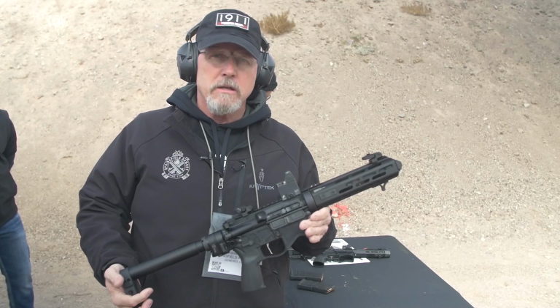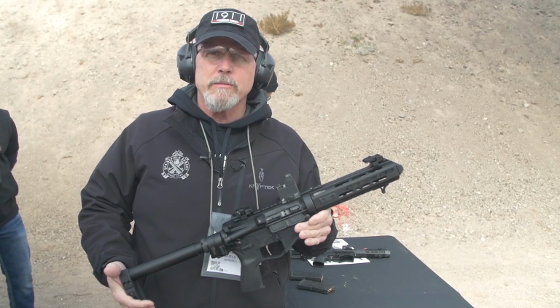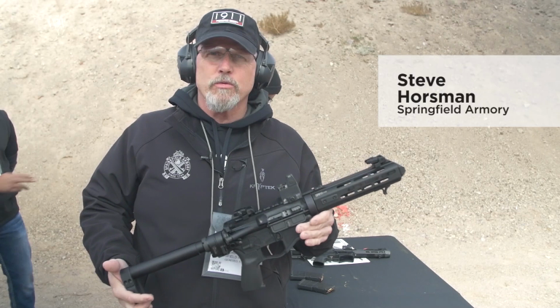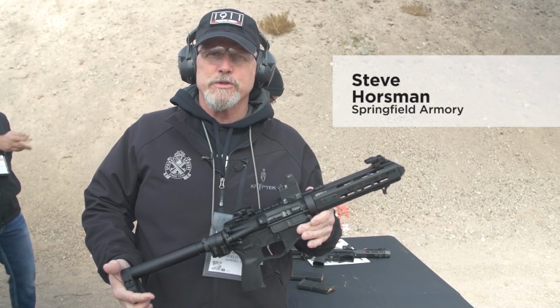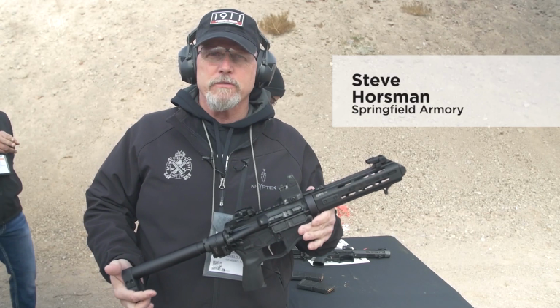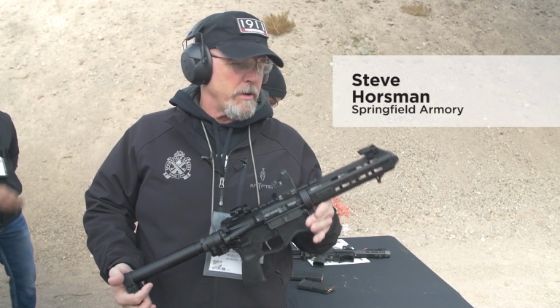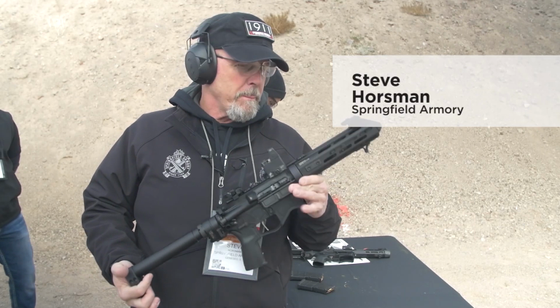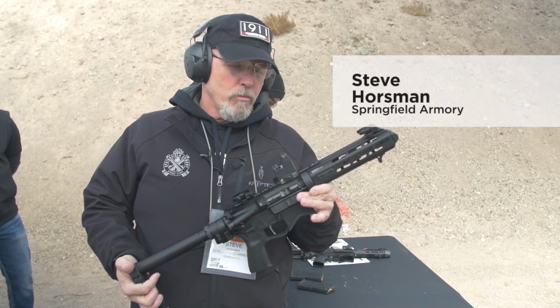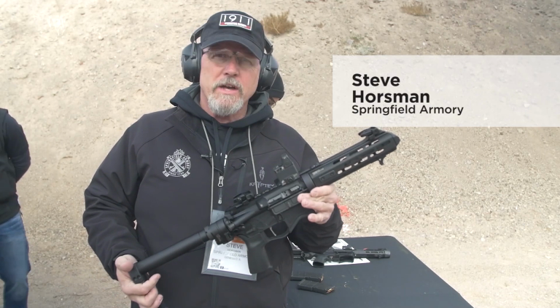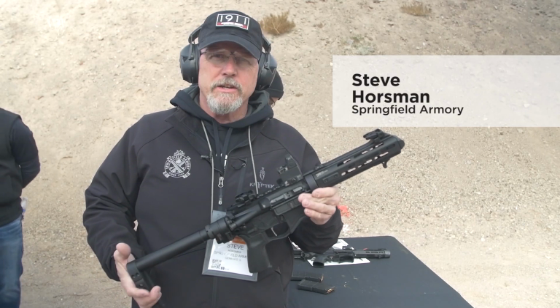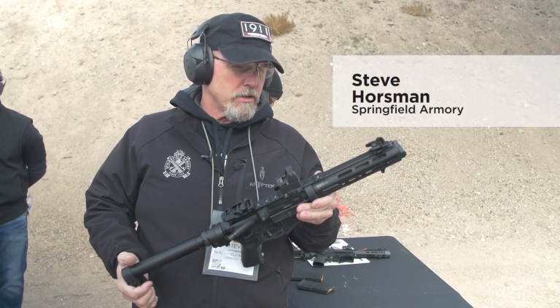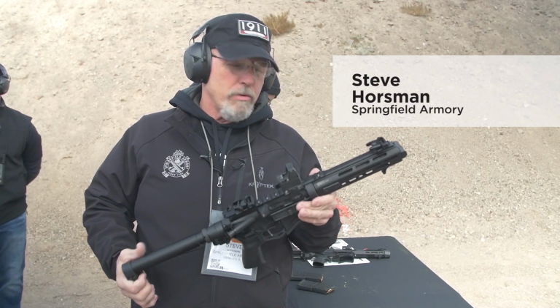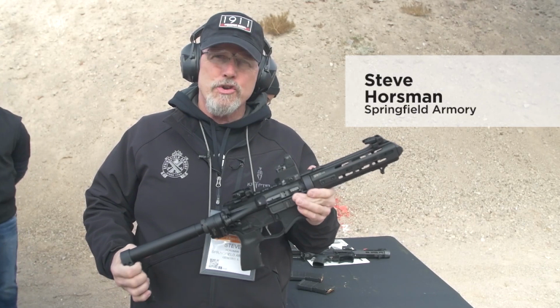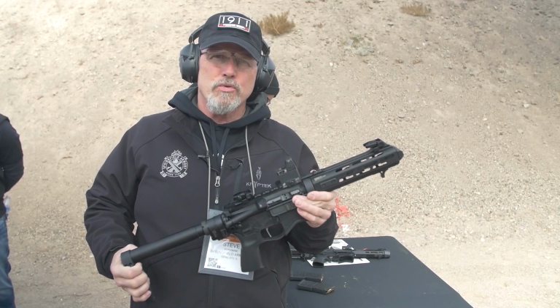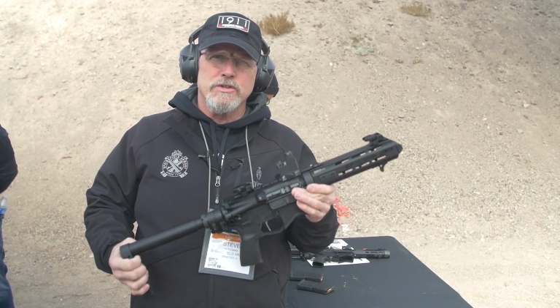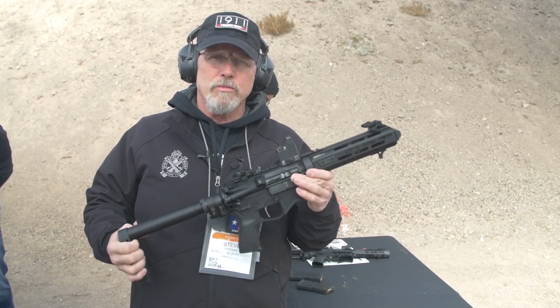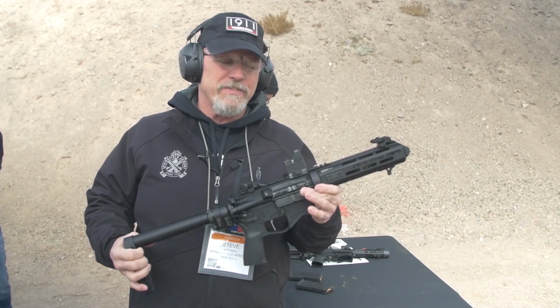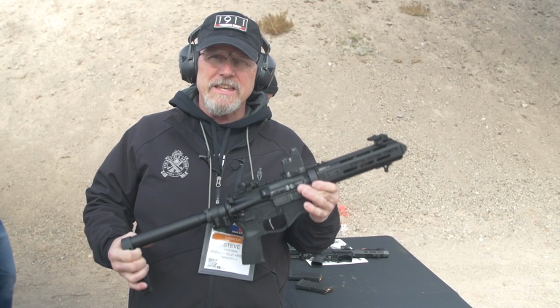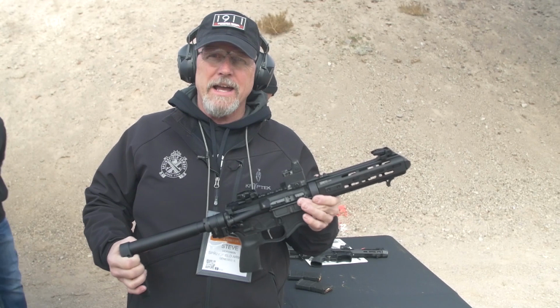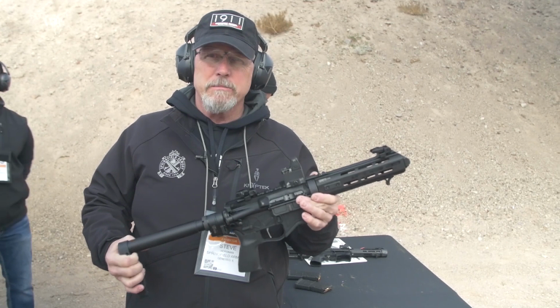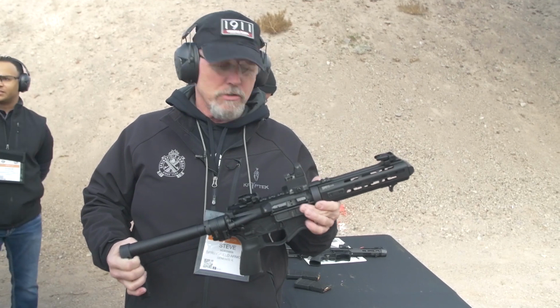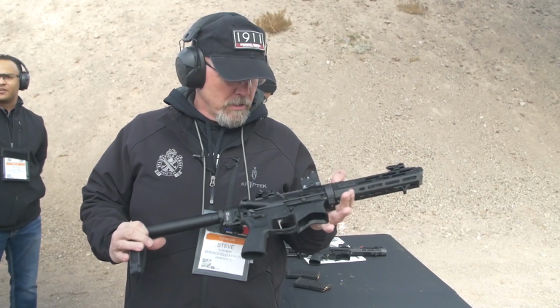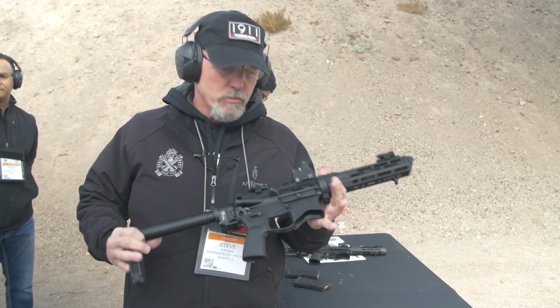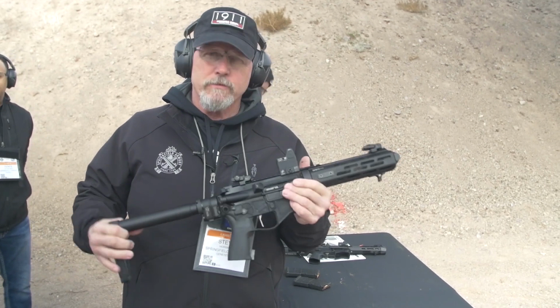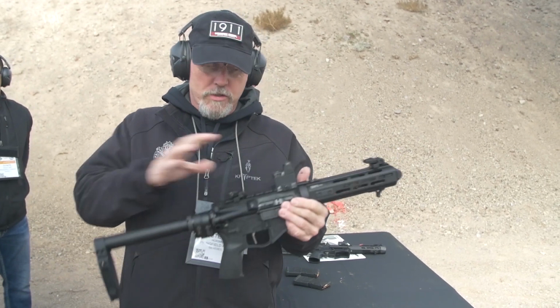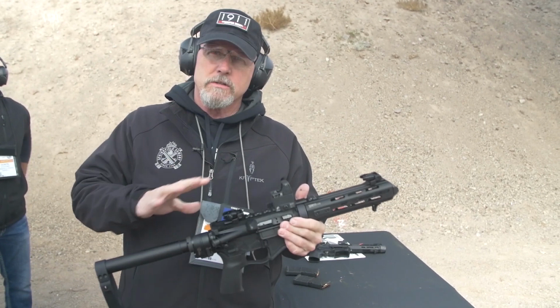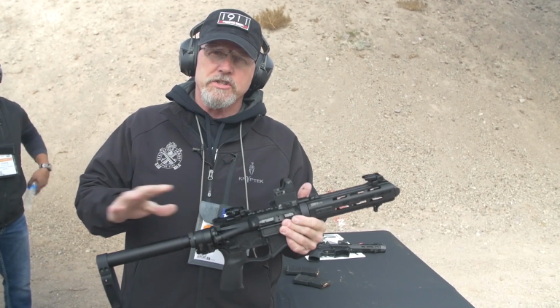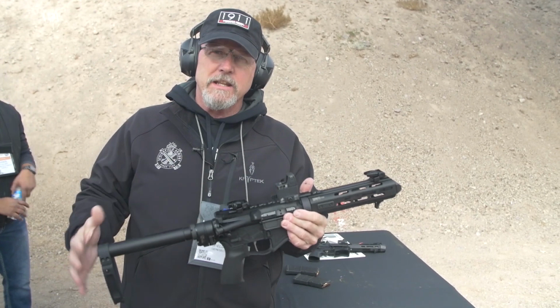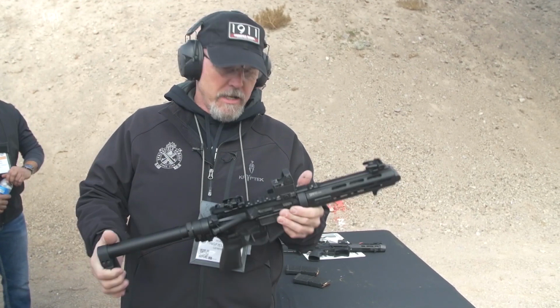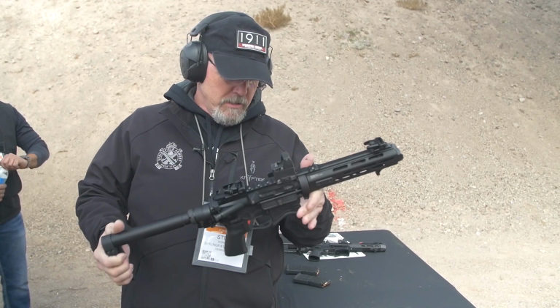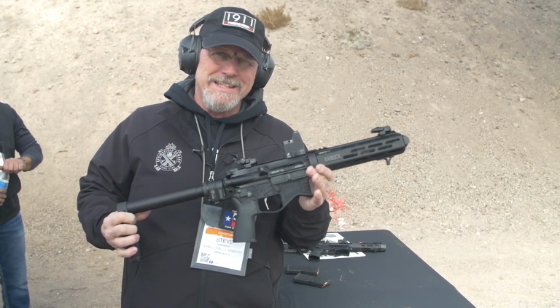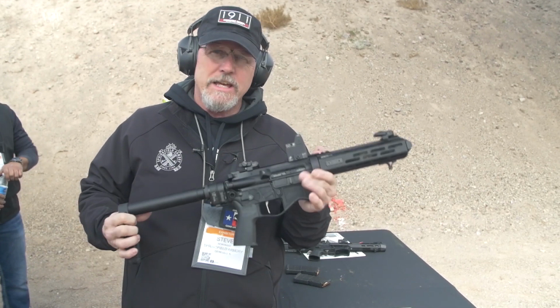Hi, I'm Steve Horson with Springfield Armory. What I've got here is our brand new — we call it the E-vac pistol. Notice our Saint line, it's the Edge.